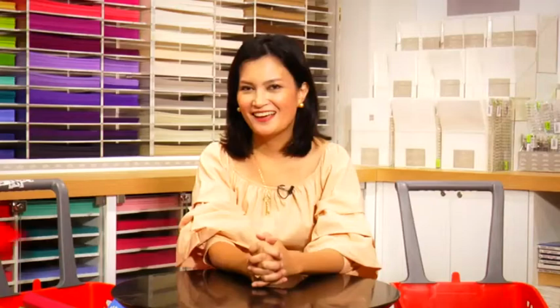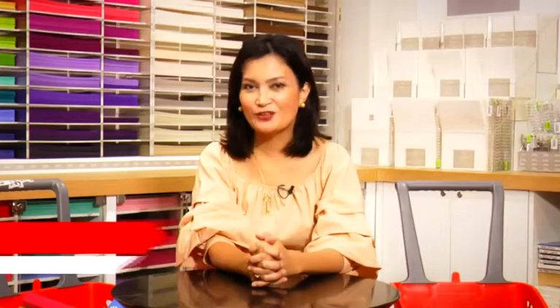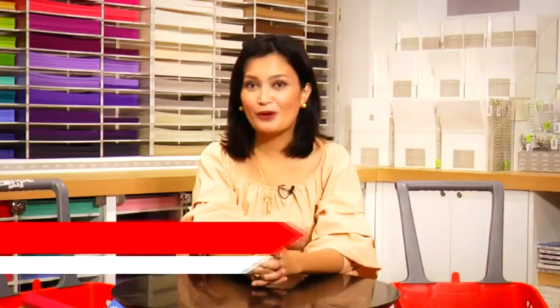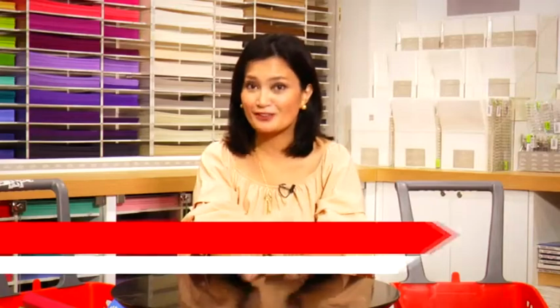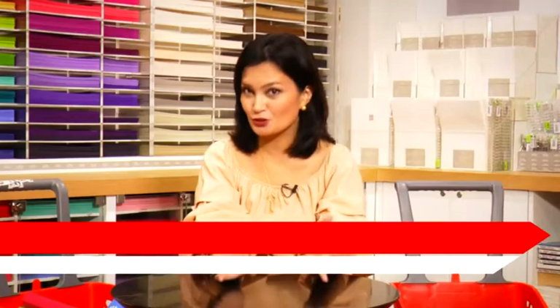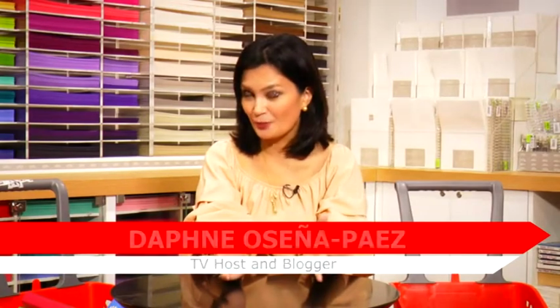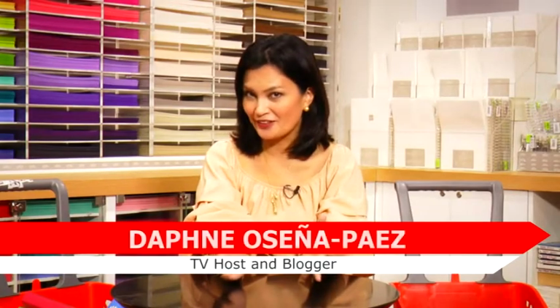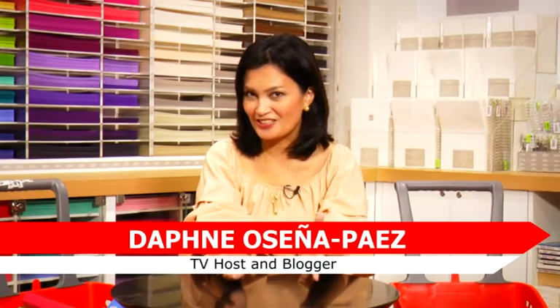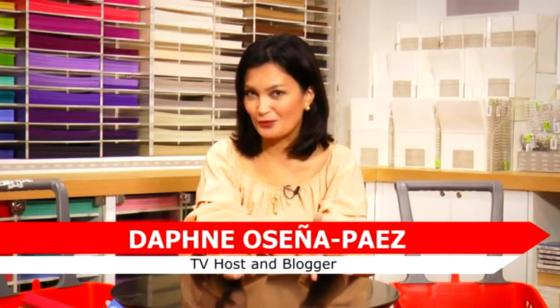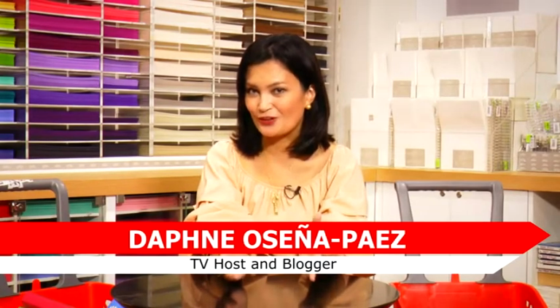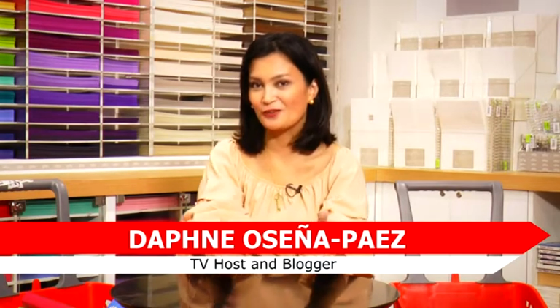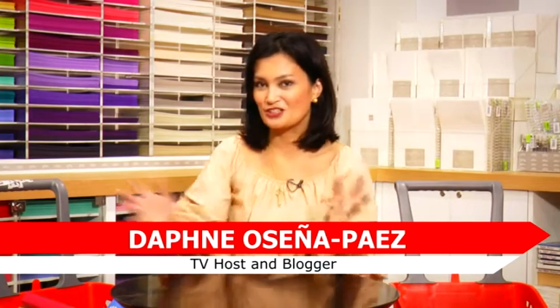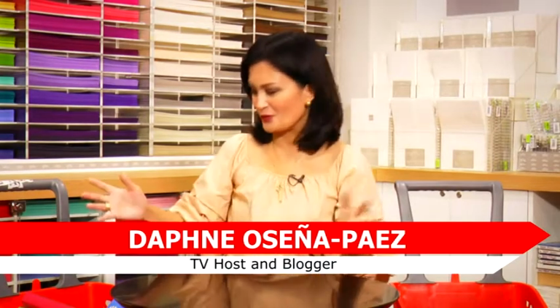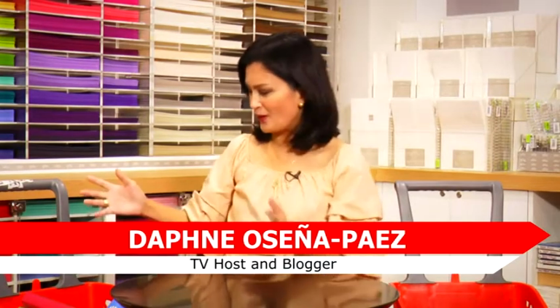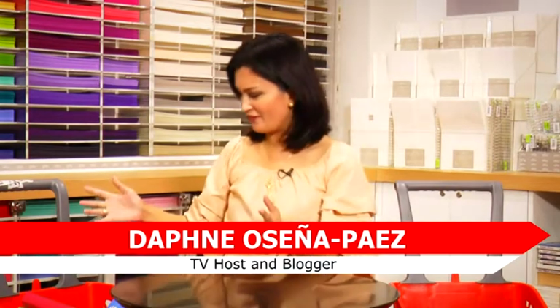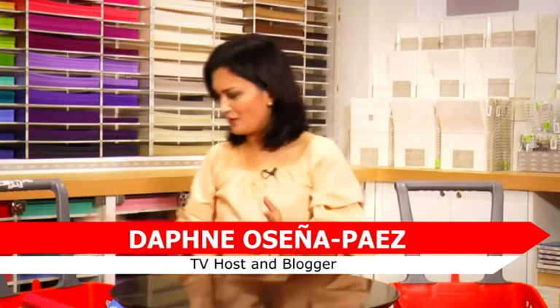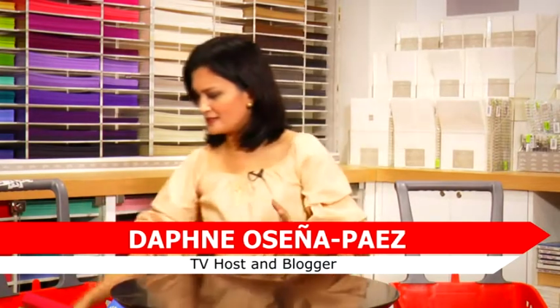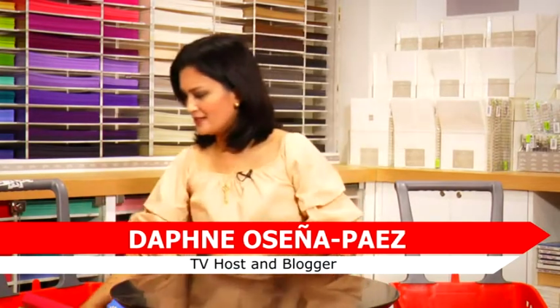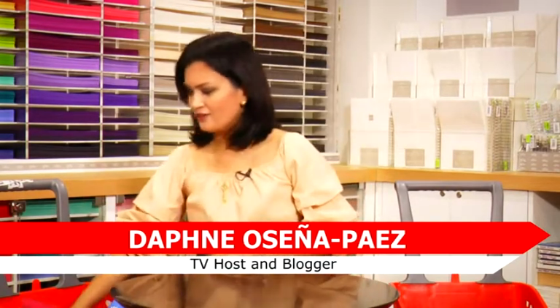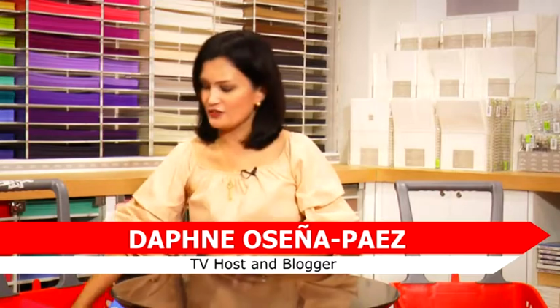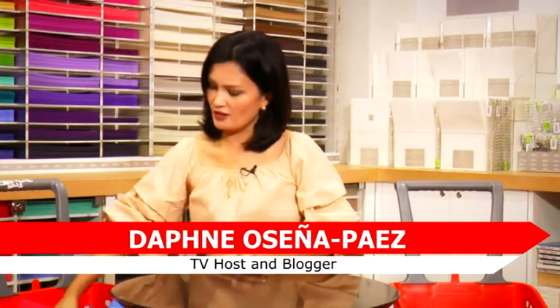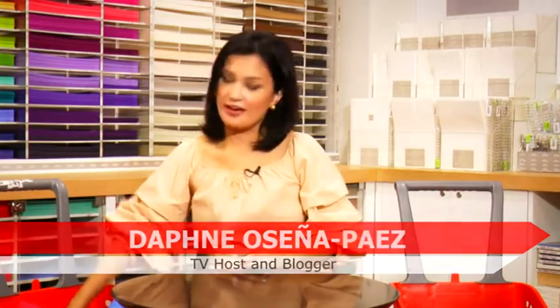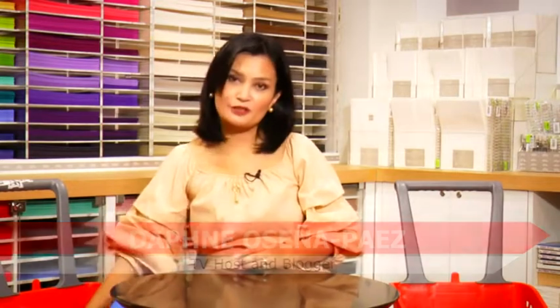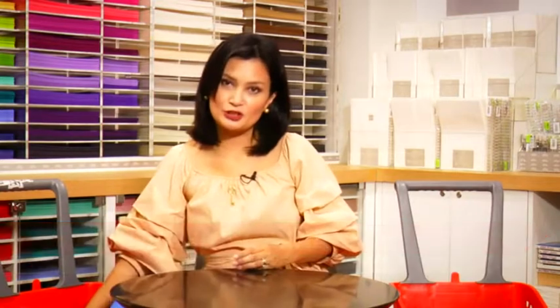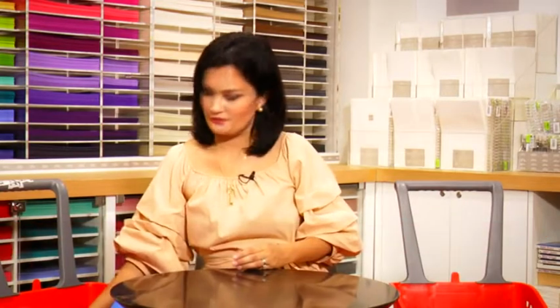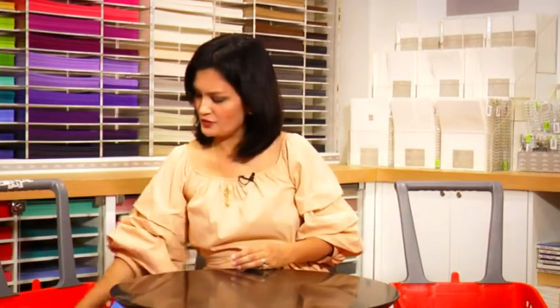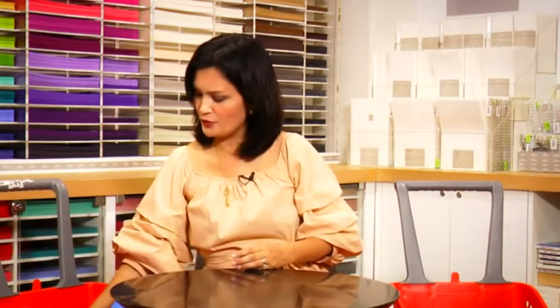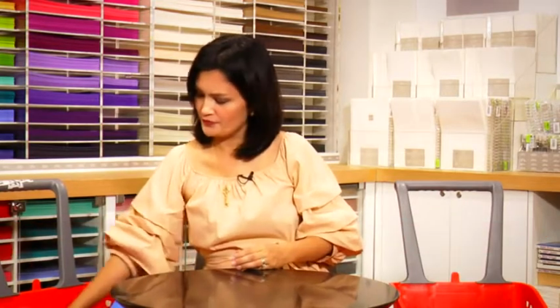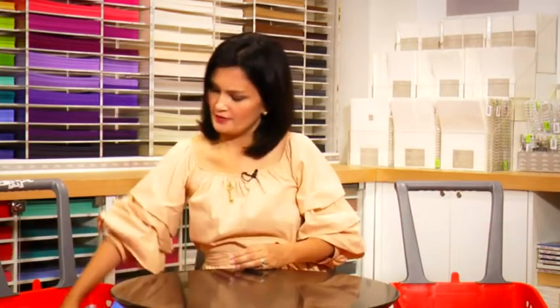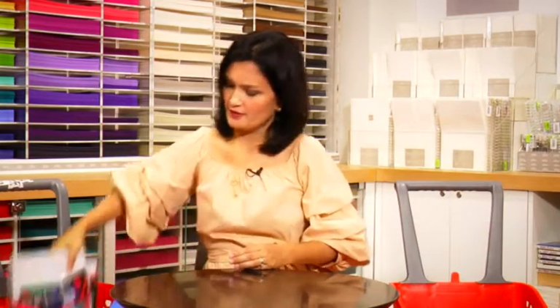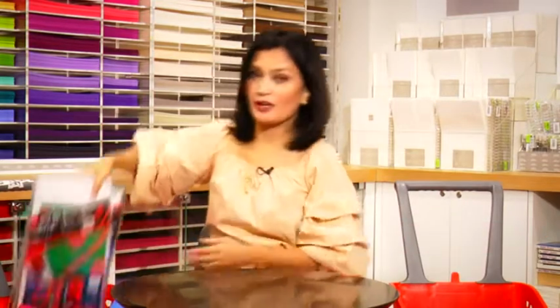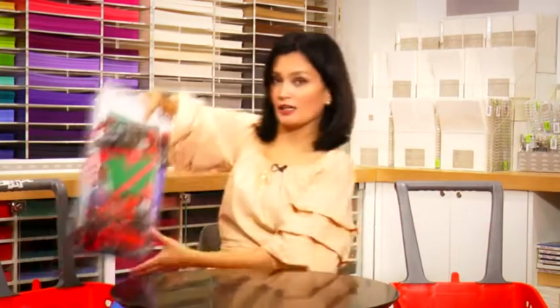I went back-to-school shopping here at National Bookstore, and I want to share with you what I found. I have three children, so it's quite a lot.